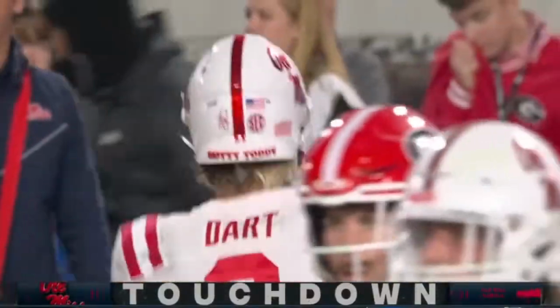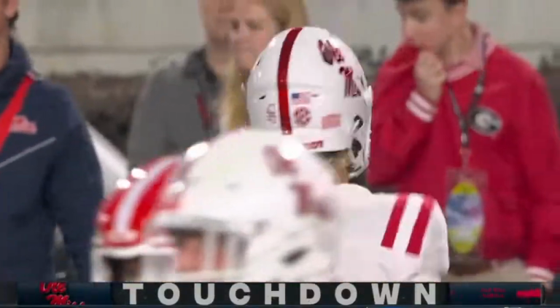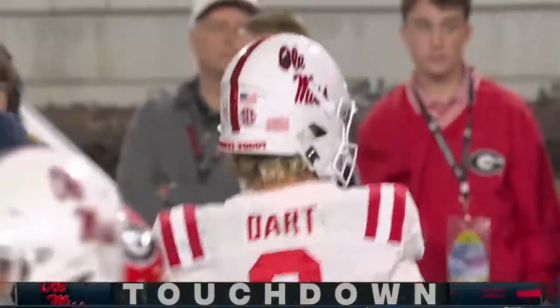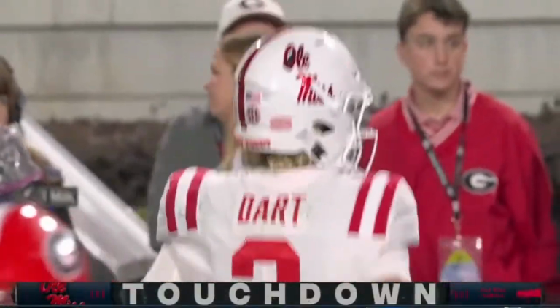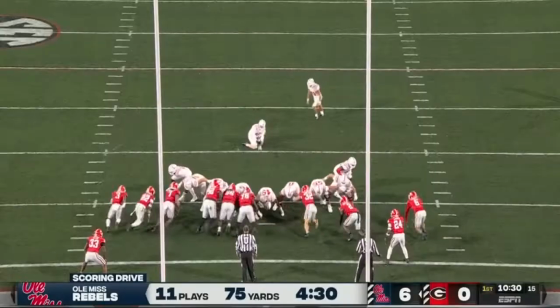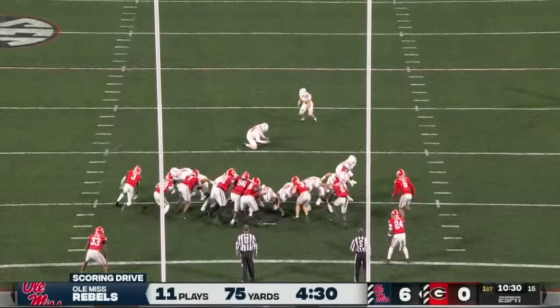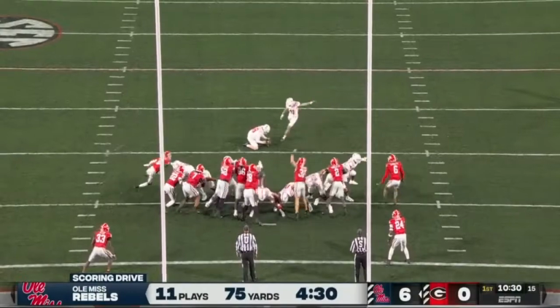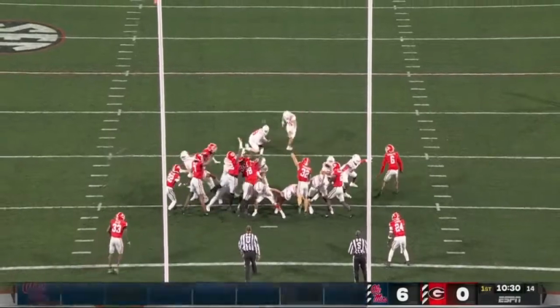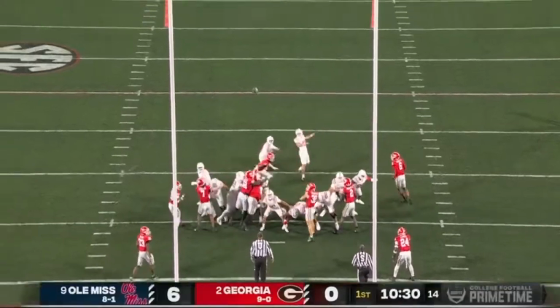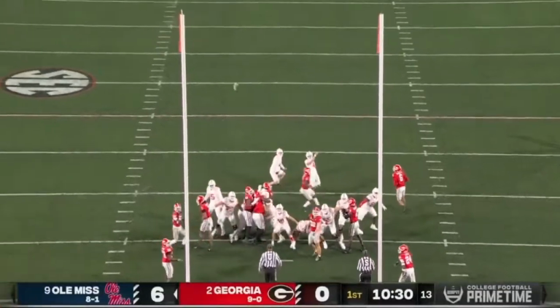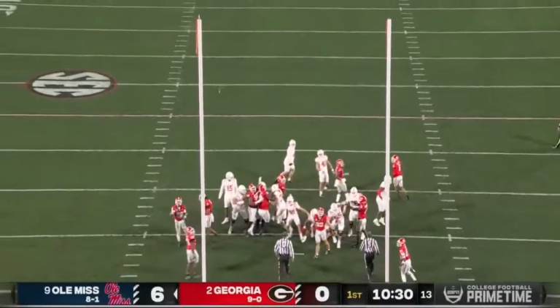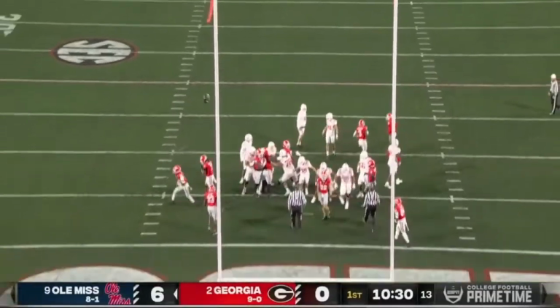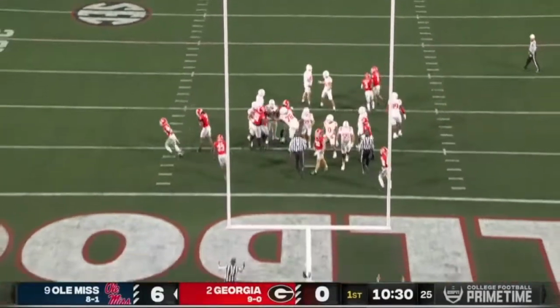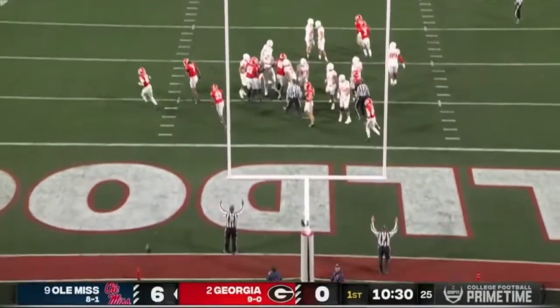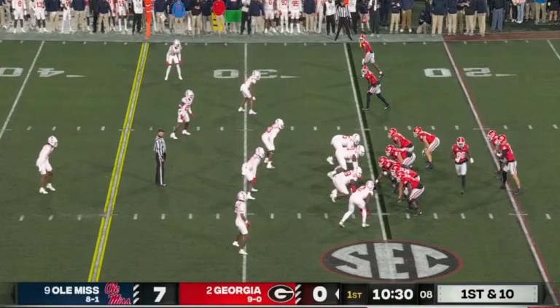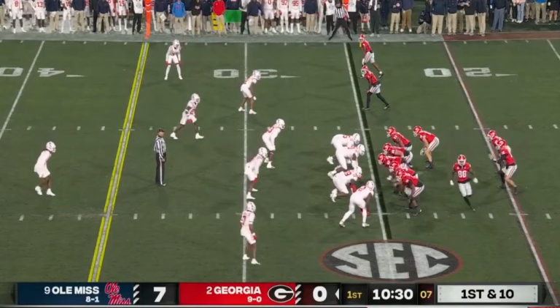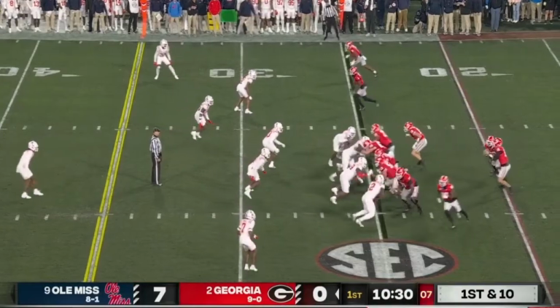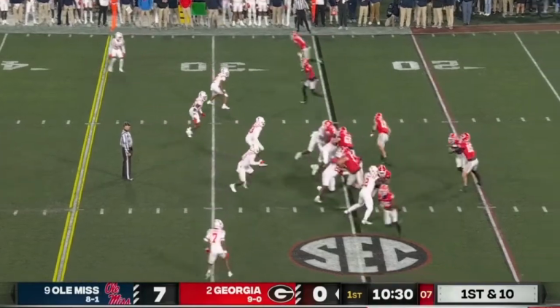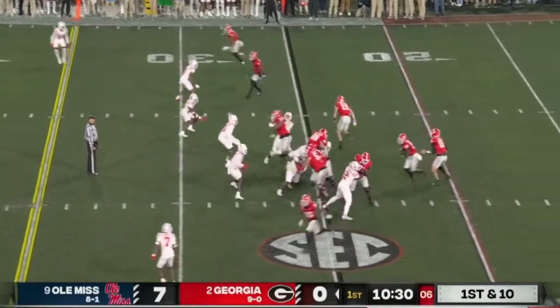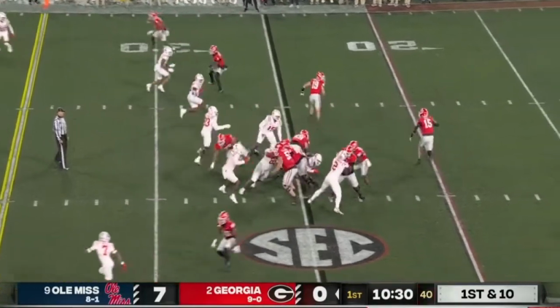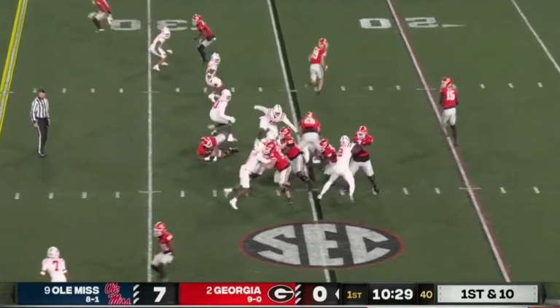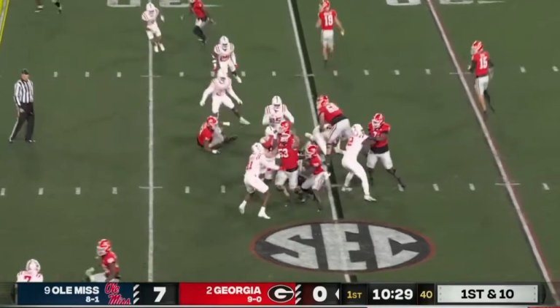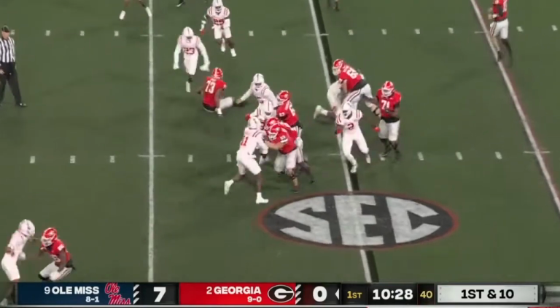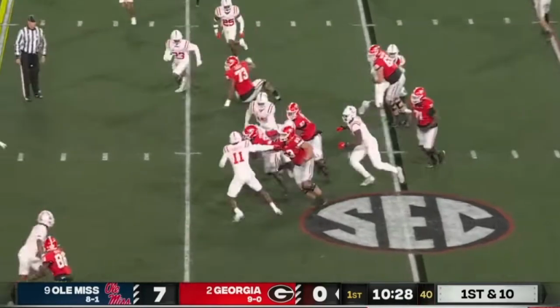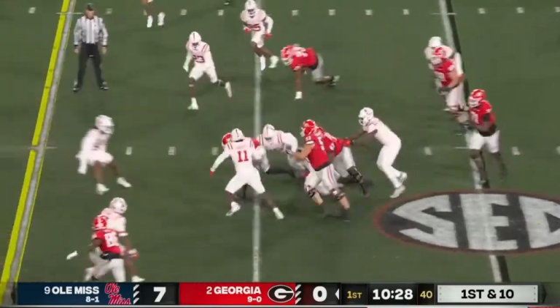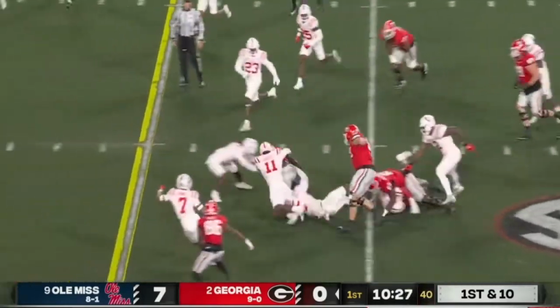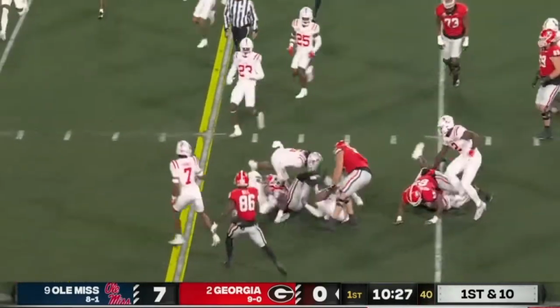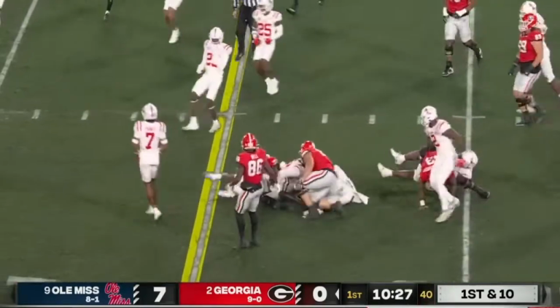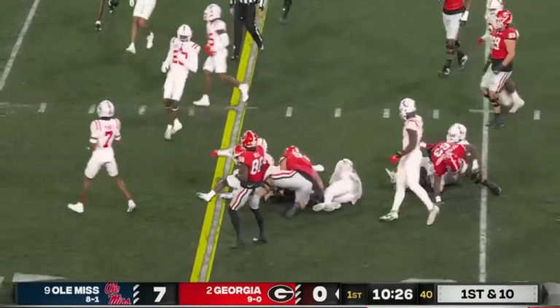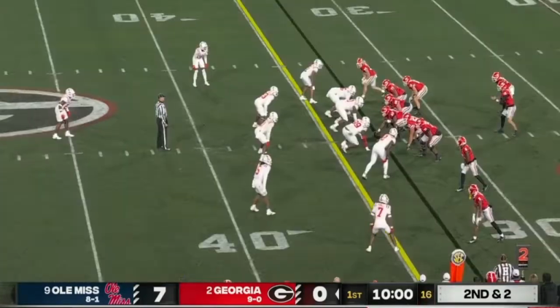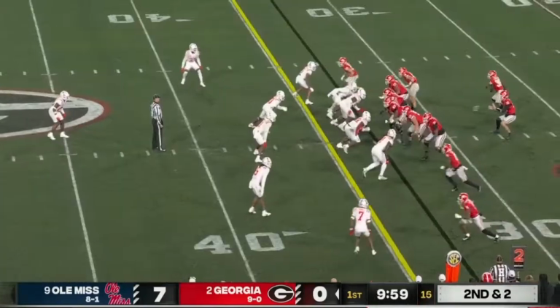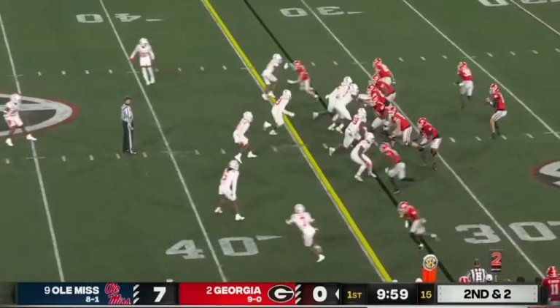Judkins makes a cut and scores anyway. A 75-yard drive — the offensive line, which has been reshuffled with guys playing out of position, stepped it up. It's a welcome sight for Georgia fans.